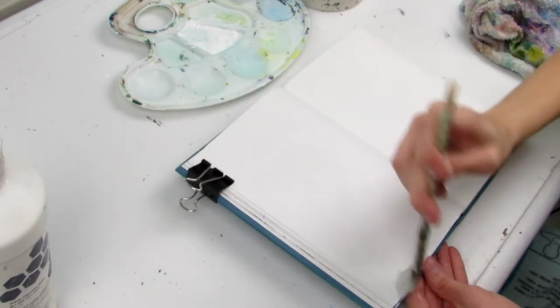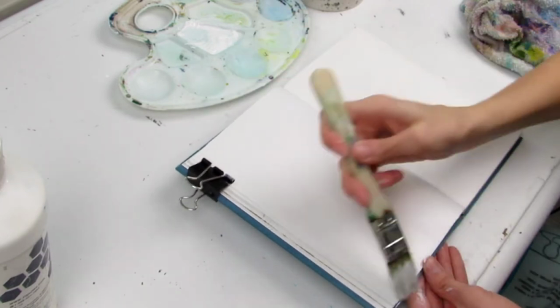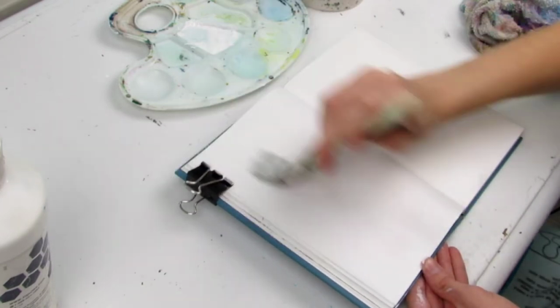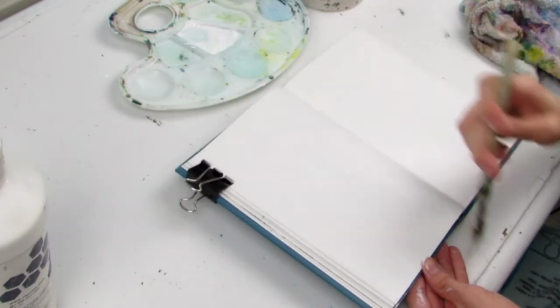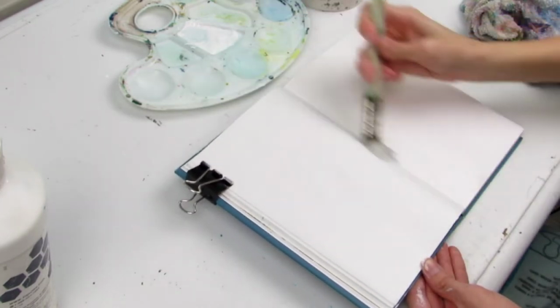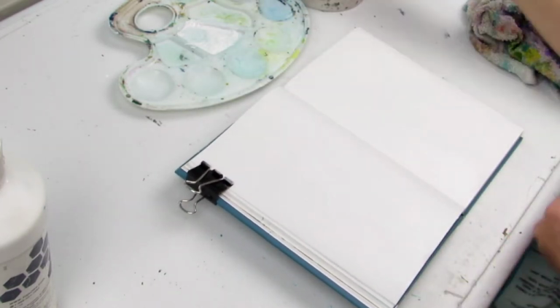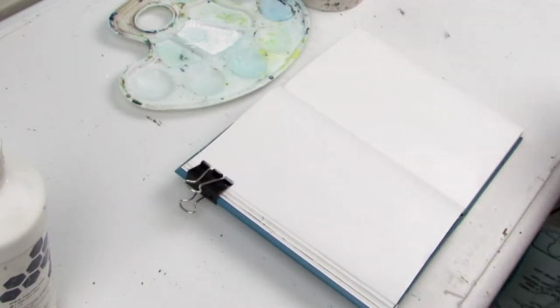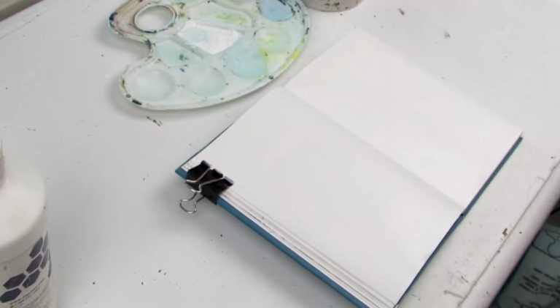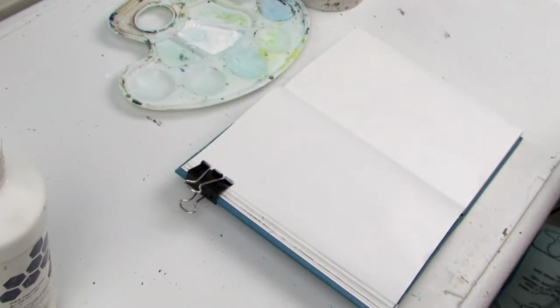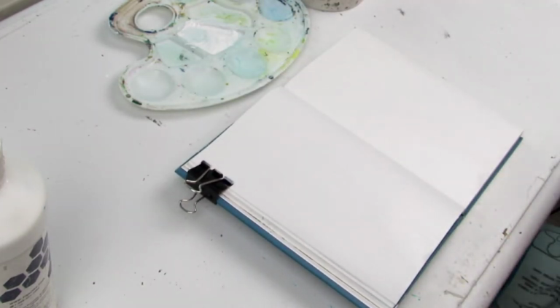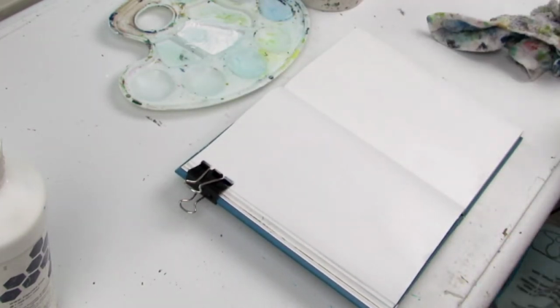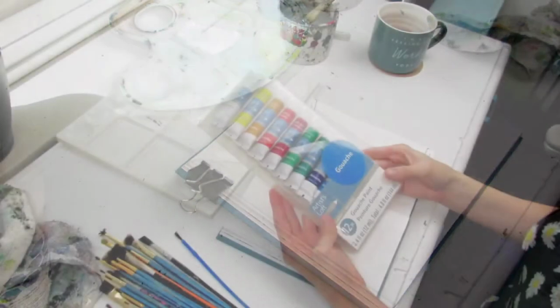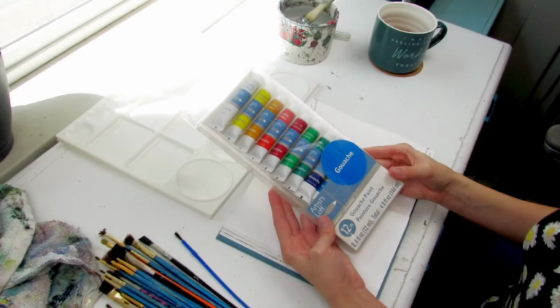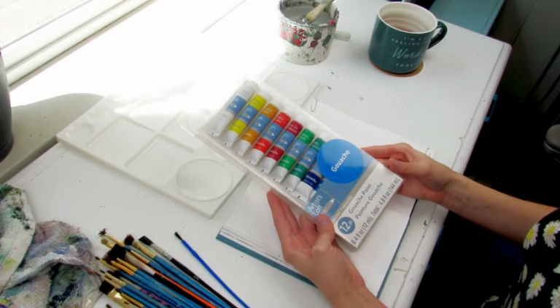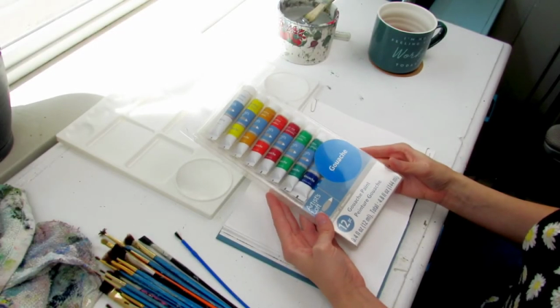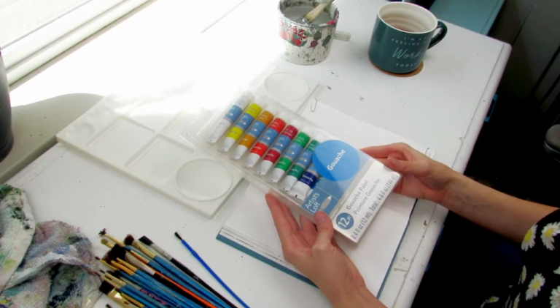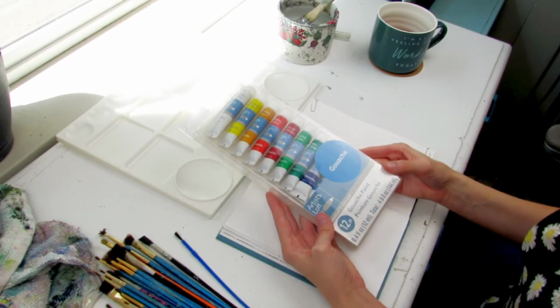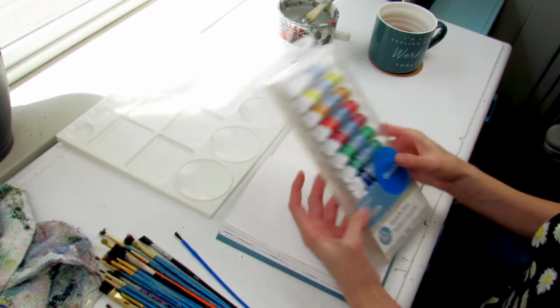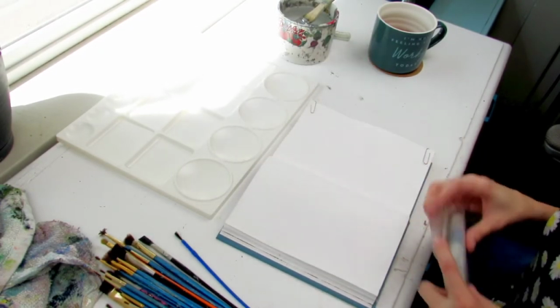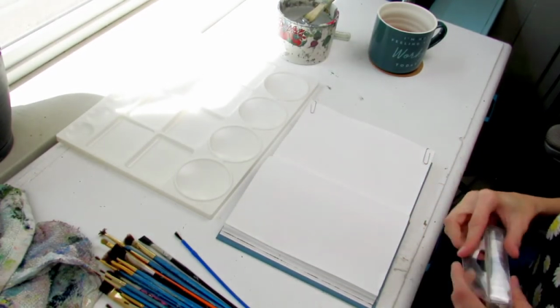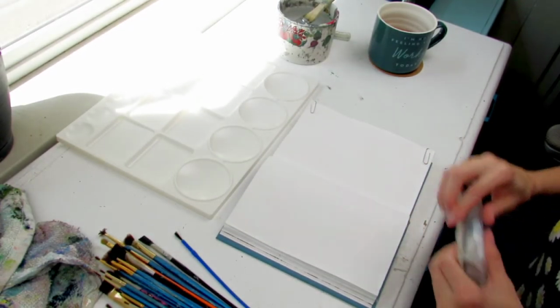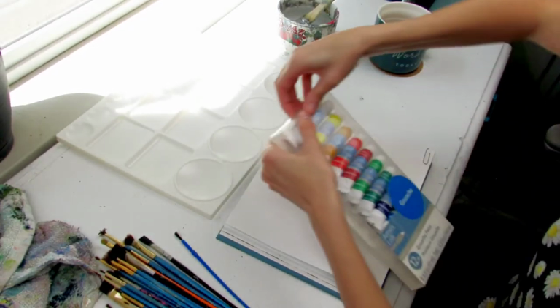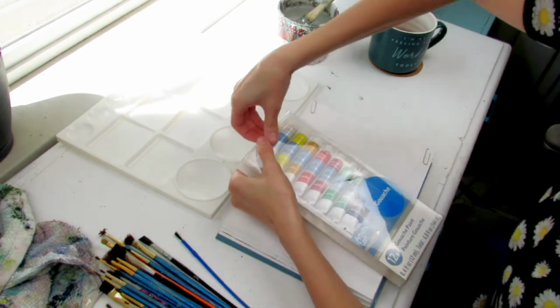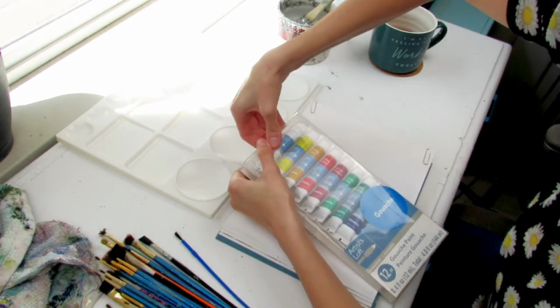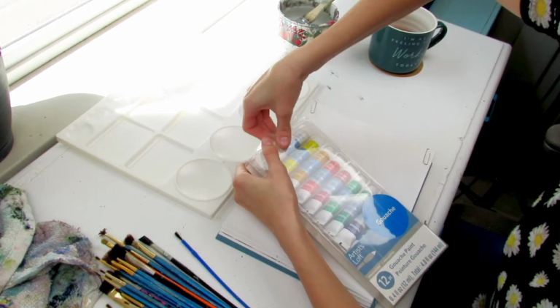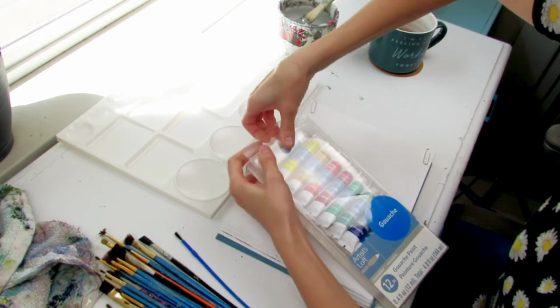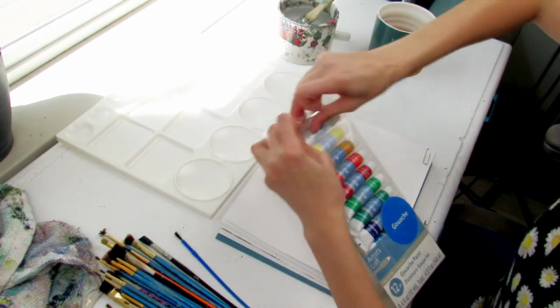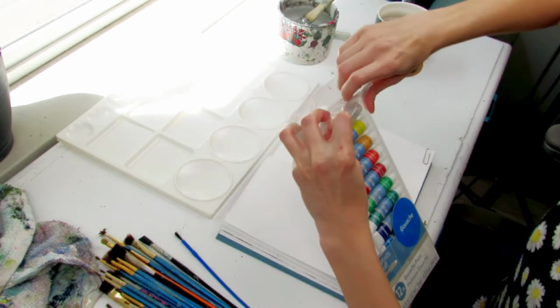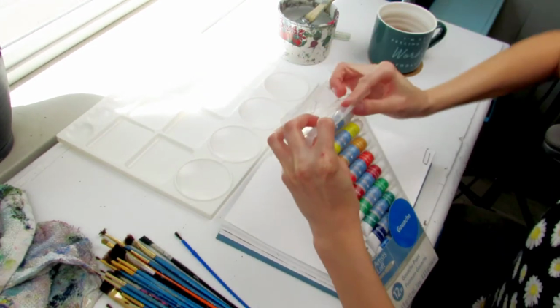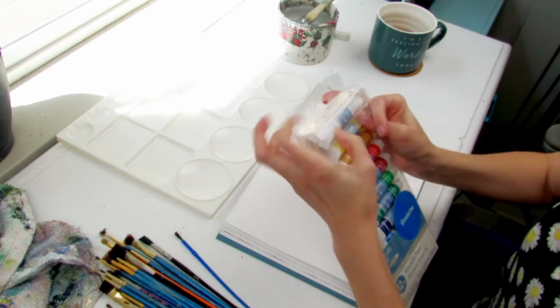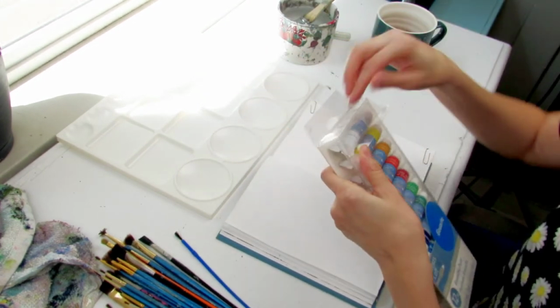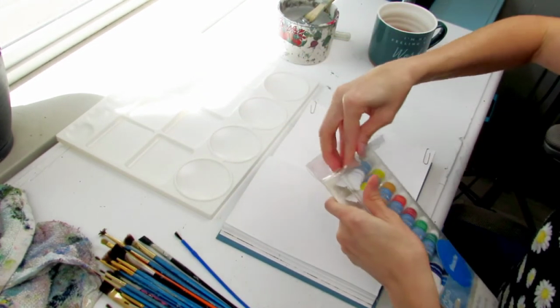Just in case anyone is curious, gesso is spelled with a G but said with a J — go figure. This gouache set includes 12 different colors, which is actually a pretty good balance for getting started and being able to test the medium in general.